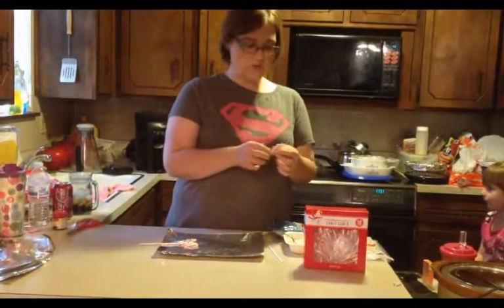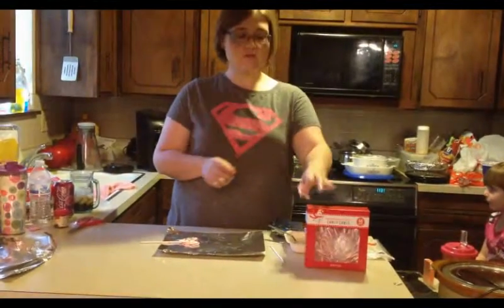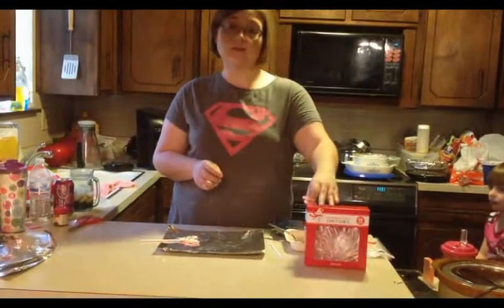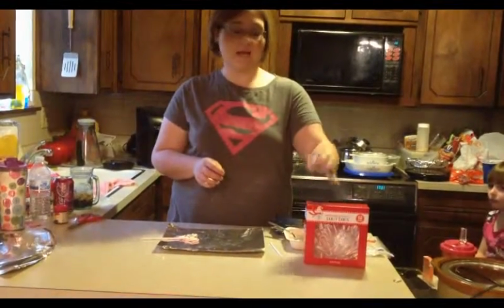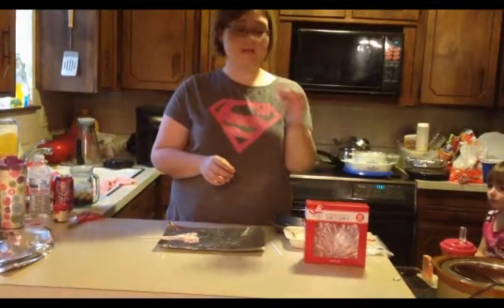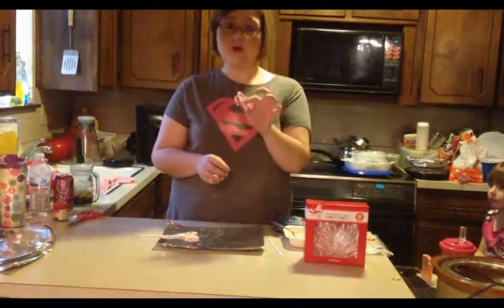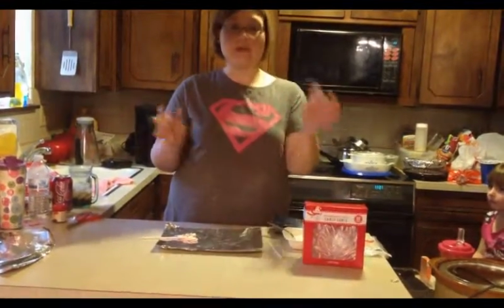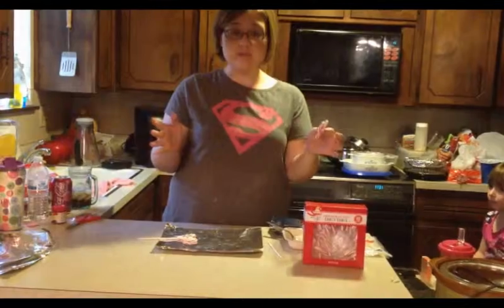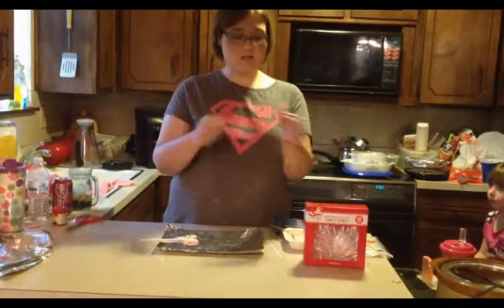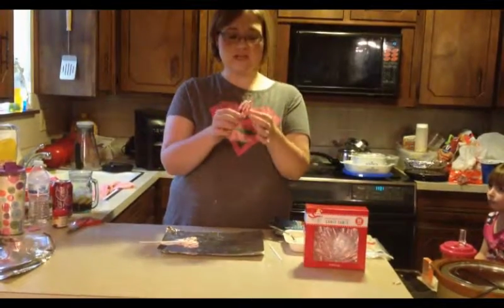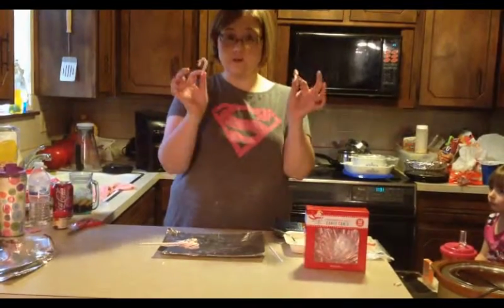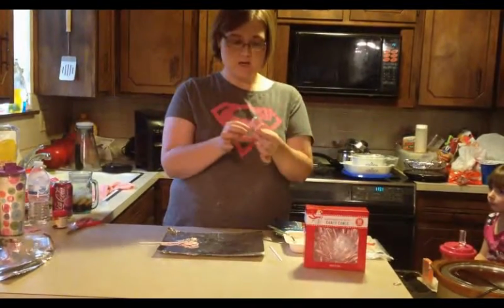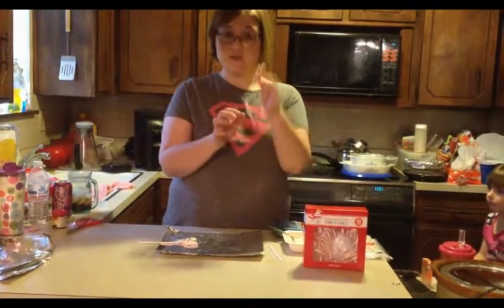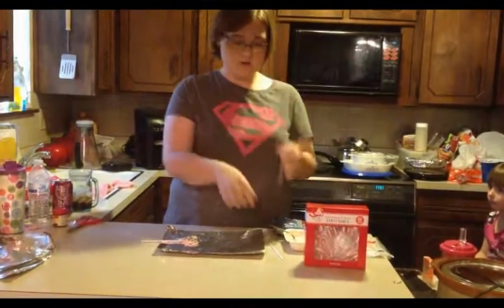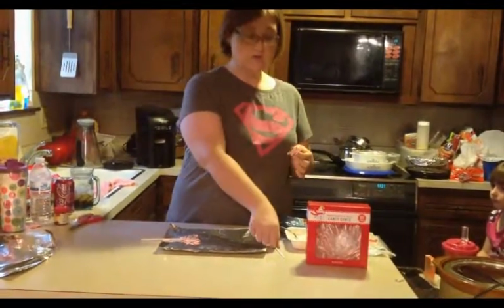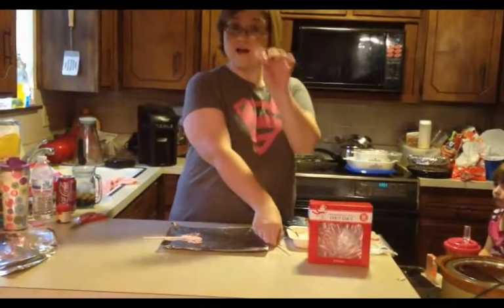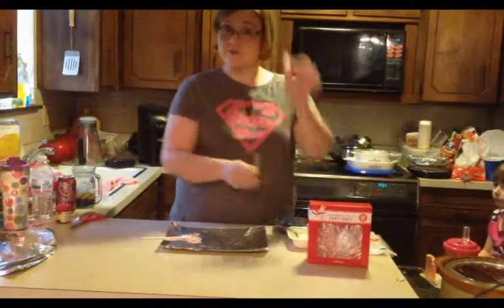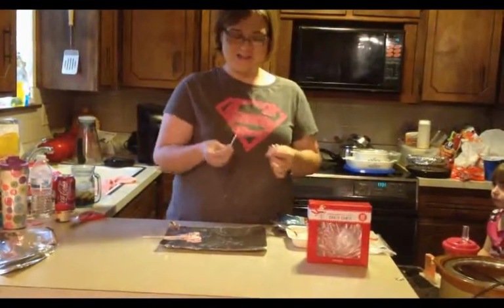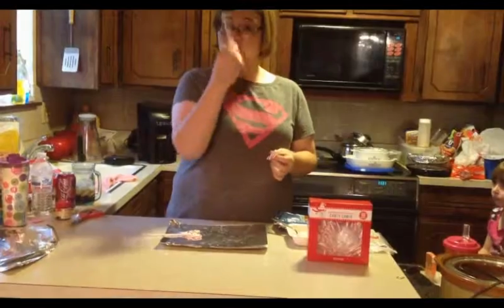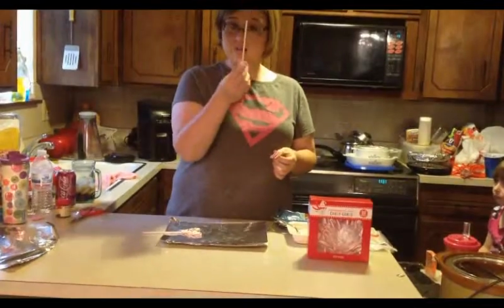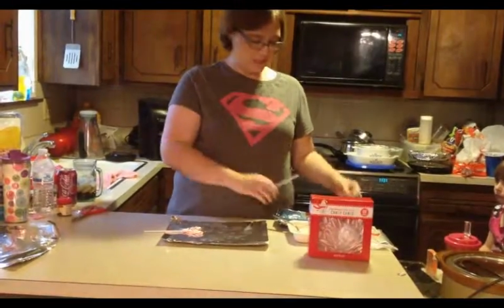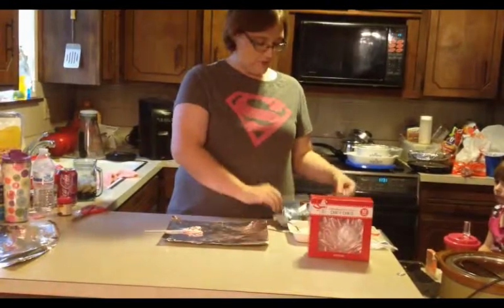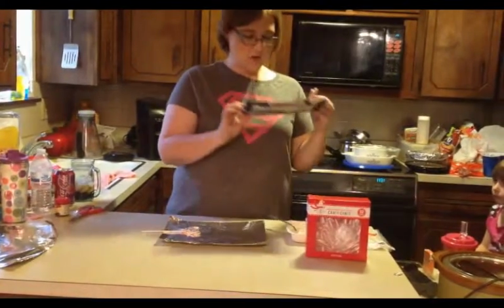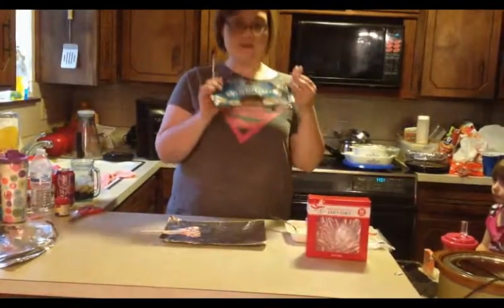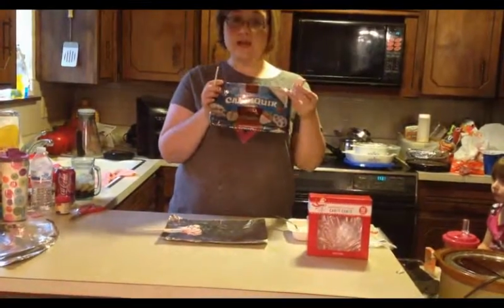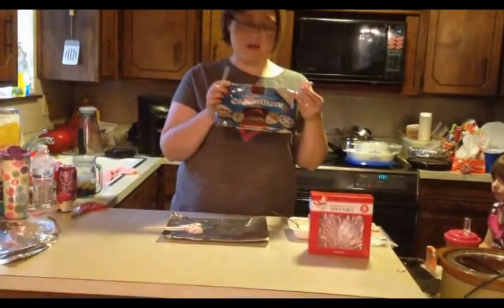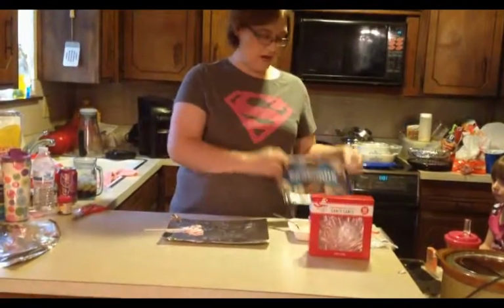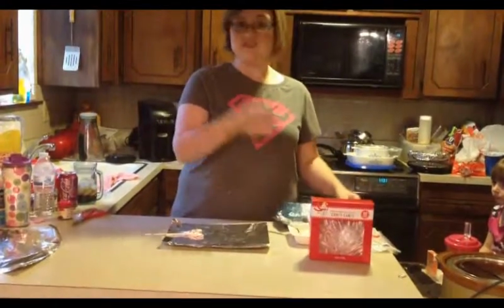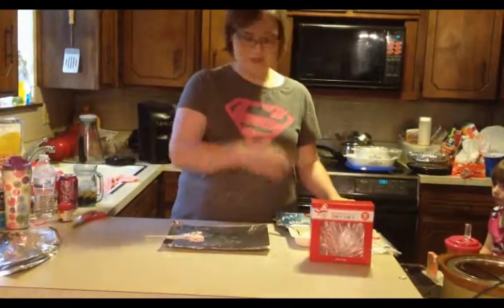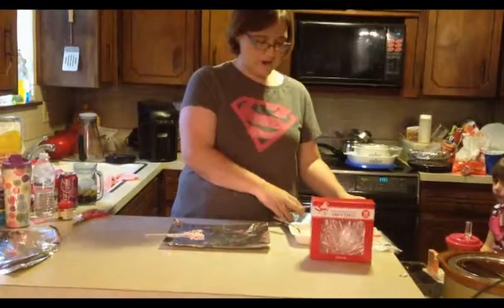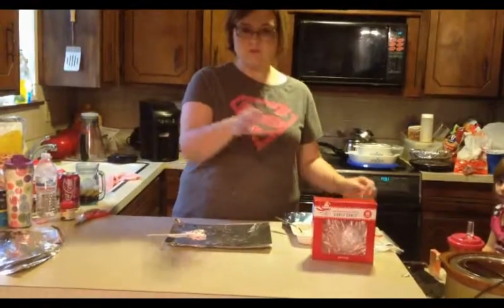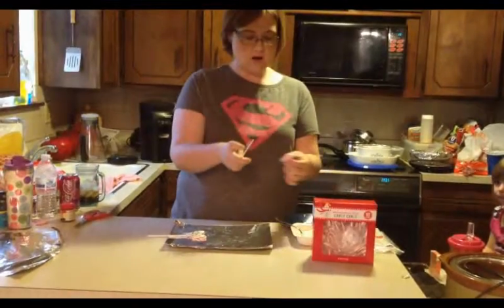What you're going to need is the small candy canes — they can be peppermint or multicolored, just the little ones. You're going to need two of those for one treat. You'll also need lollipop sticks and some quick candy melt. I use the ones you can heat up in the microwave with the tray already.